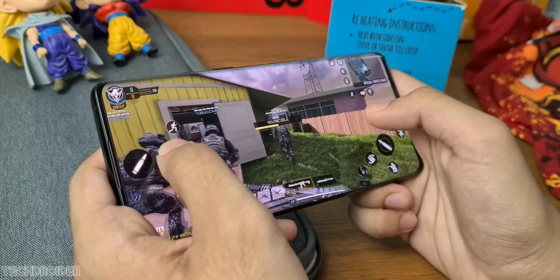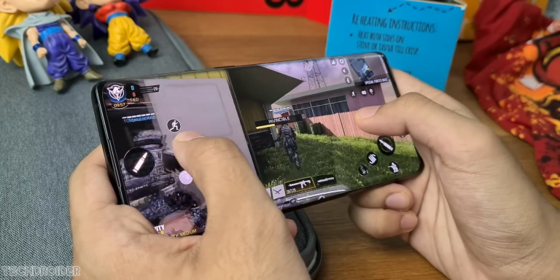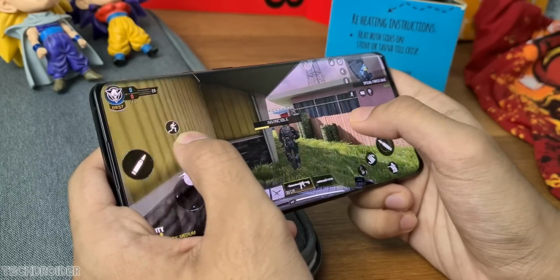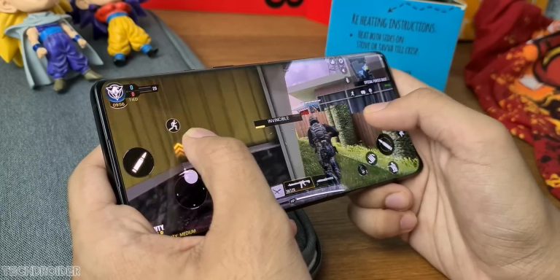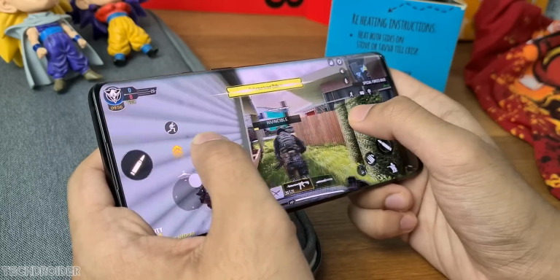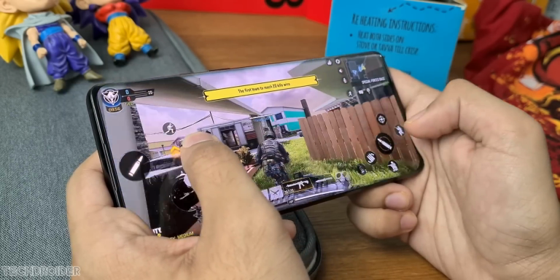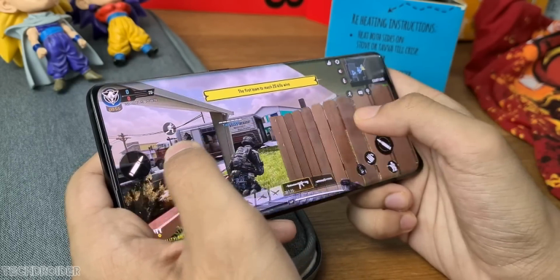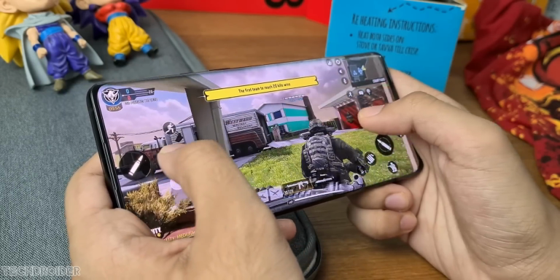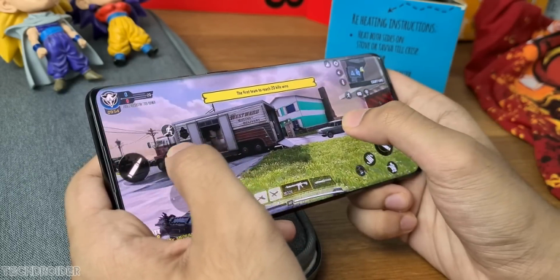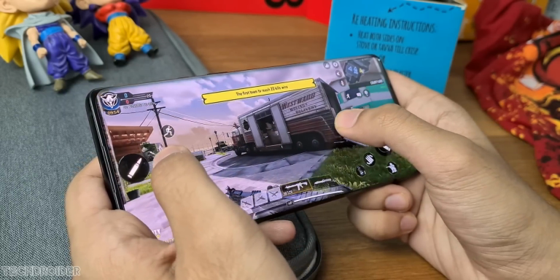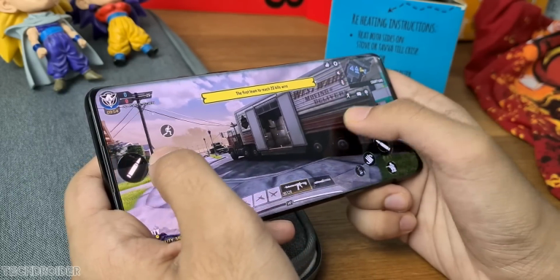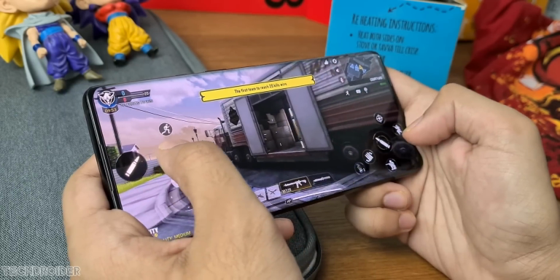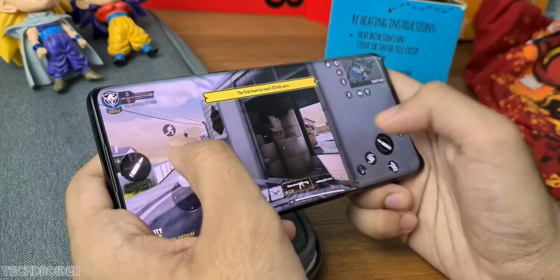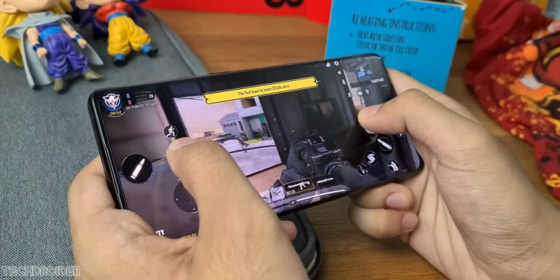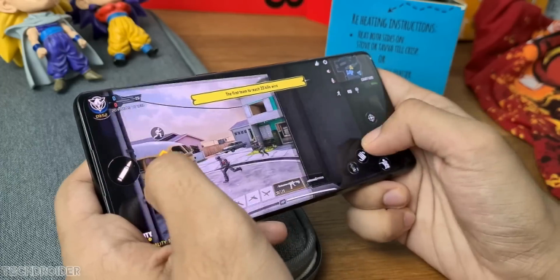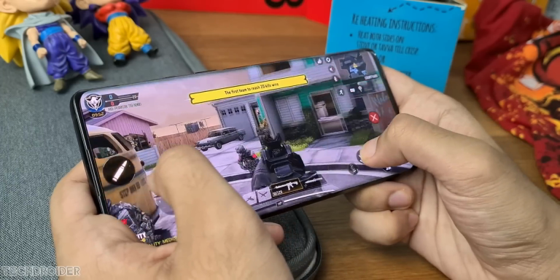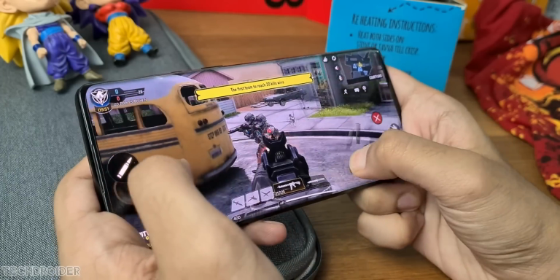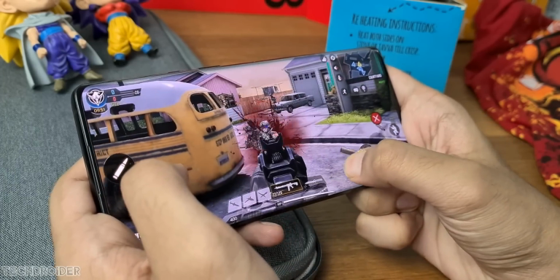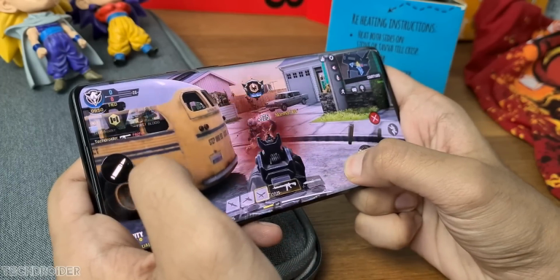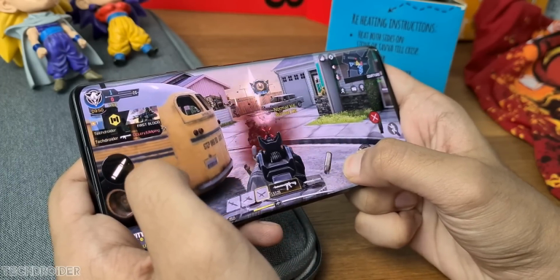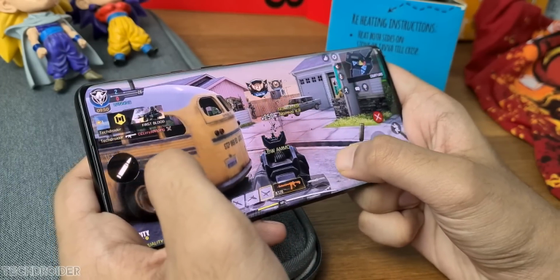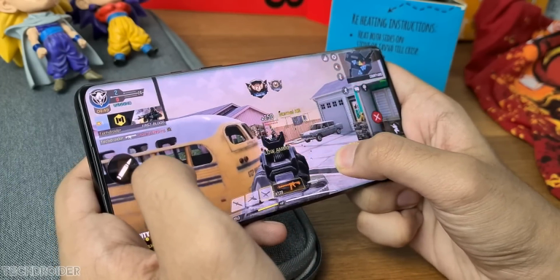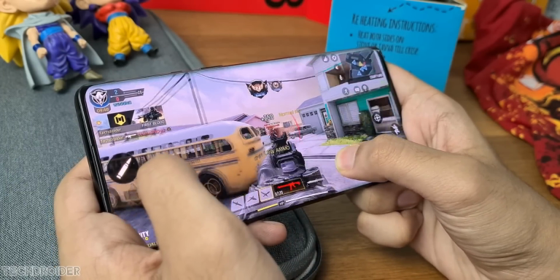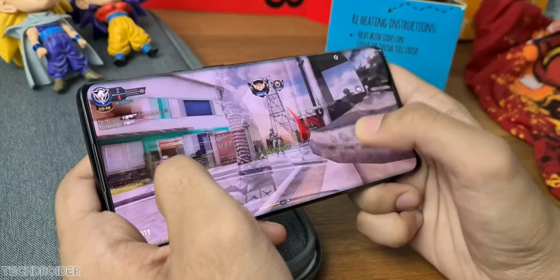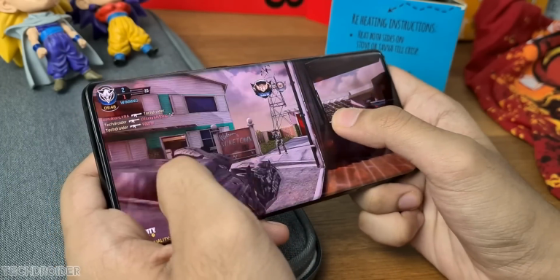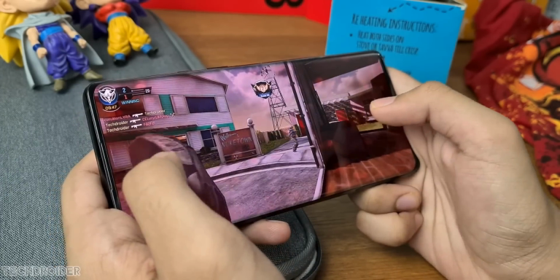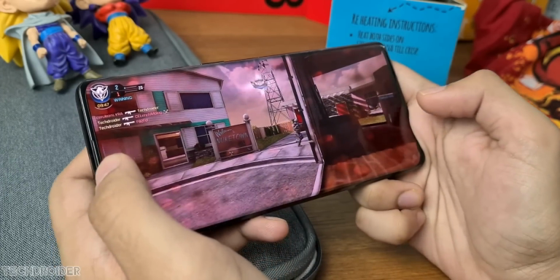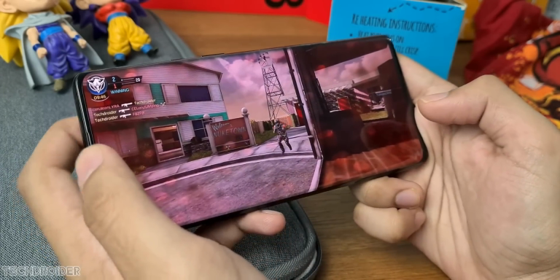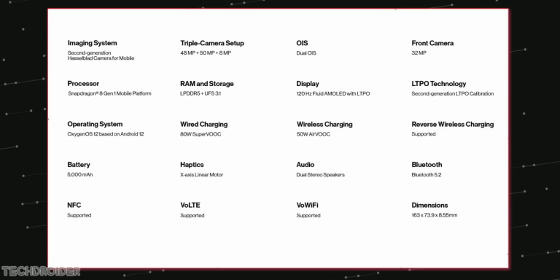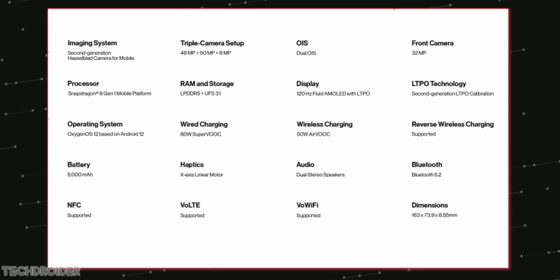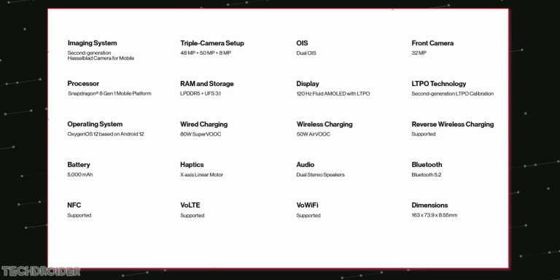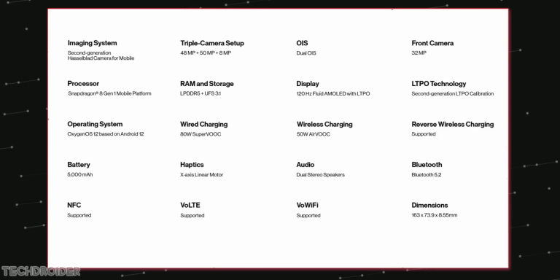The 8 Gen 1 SoC heats up a lot, and to address that OnePlus is using a VC cooling plate, copper graphite sheet, and heat dissipation silica gel.